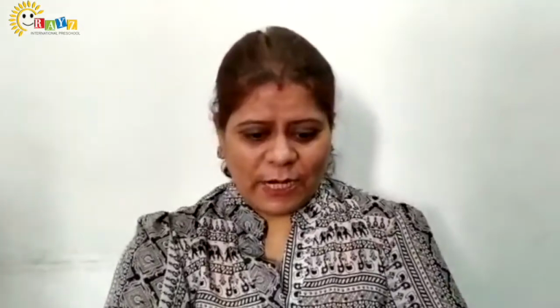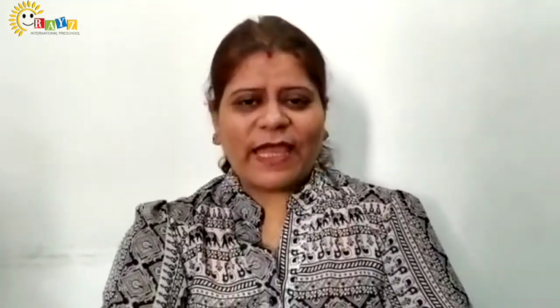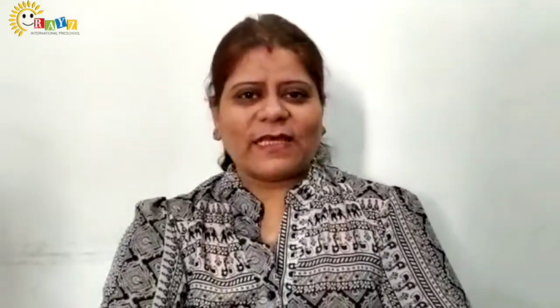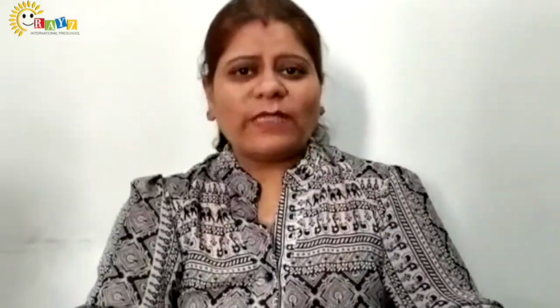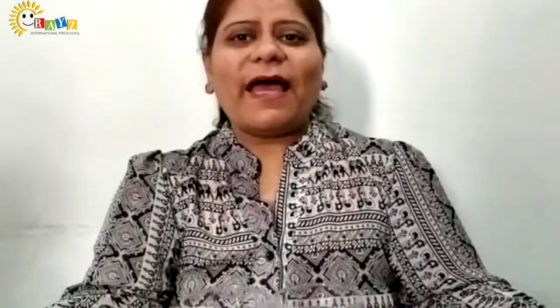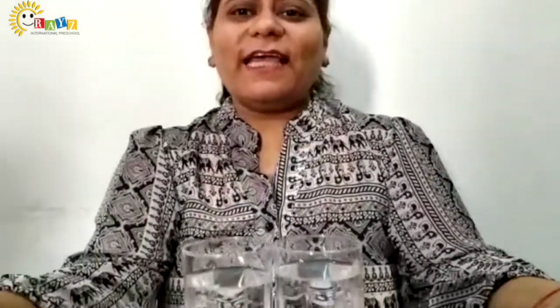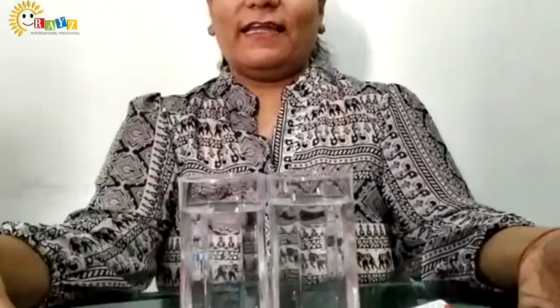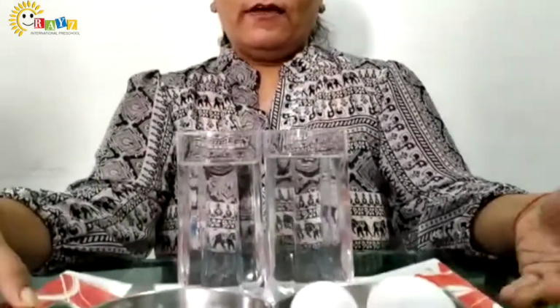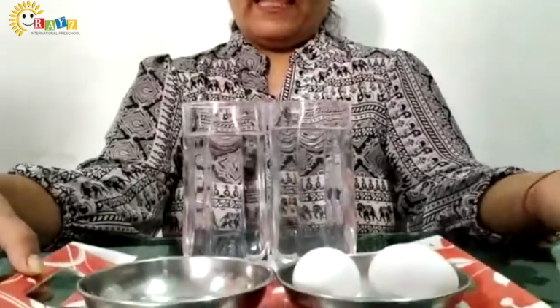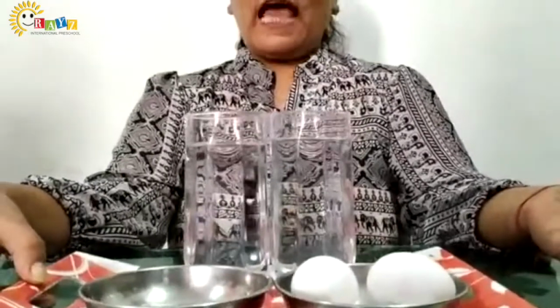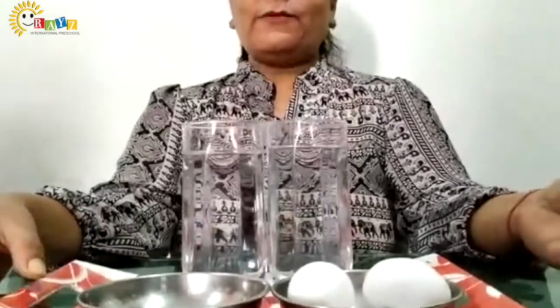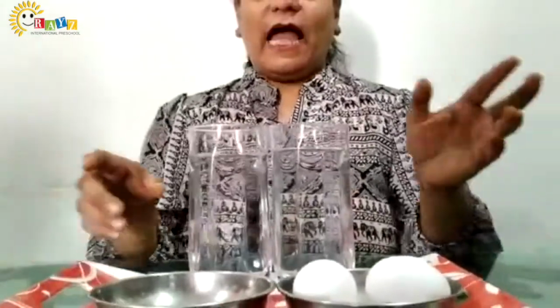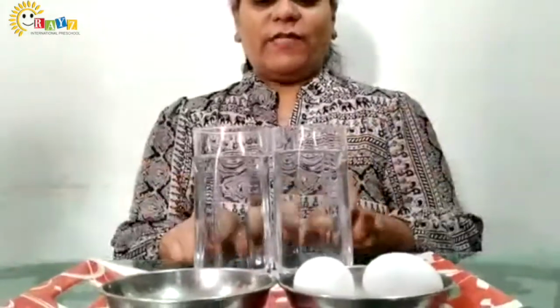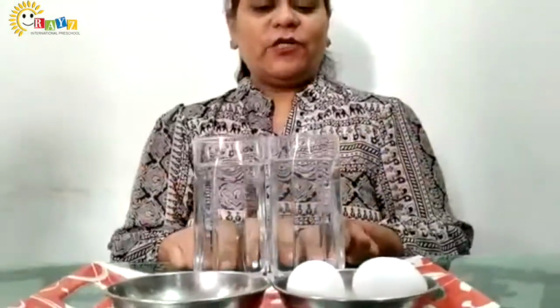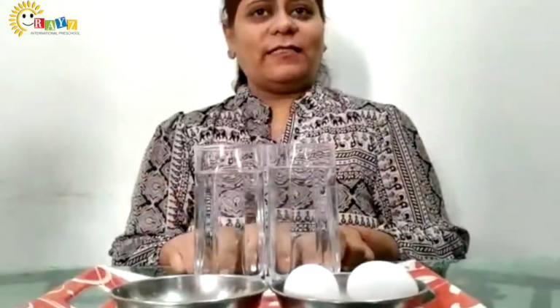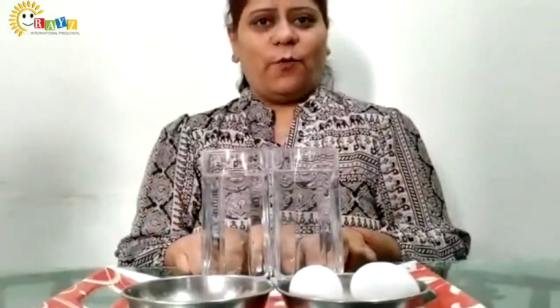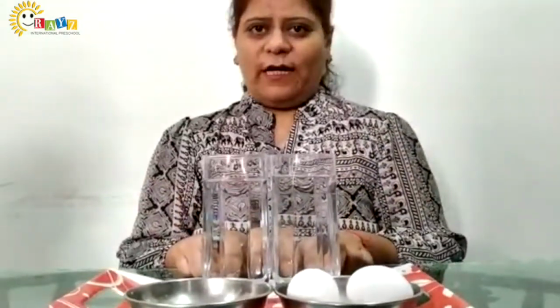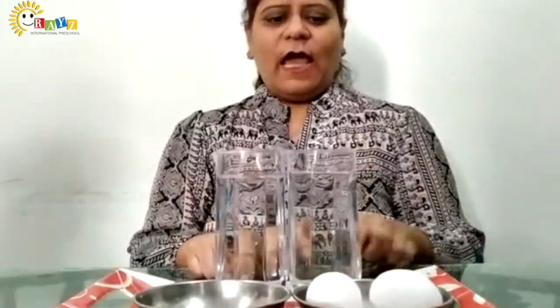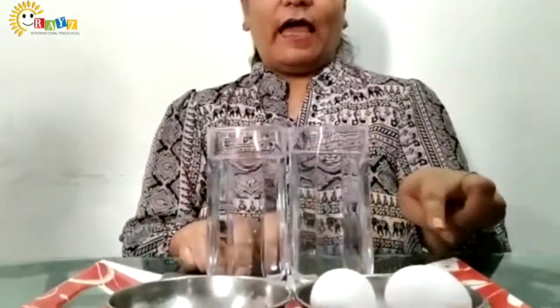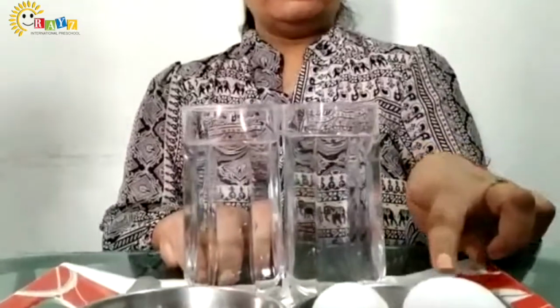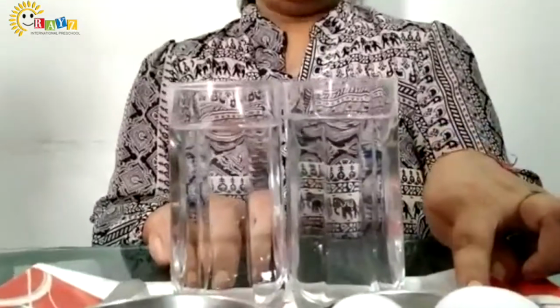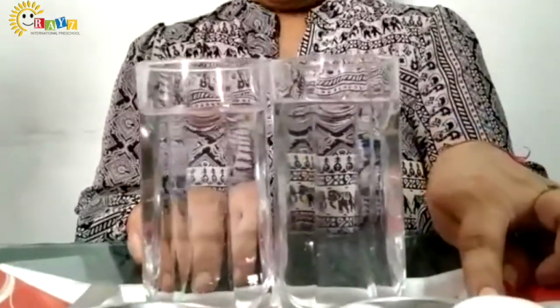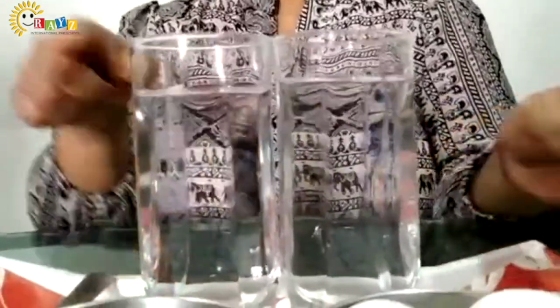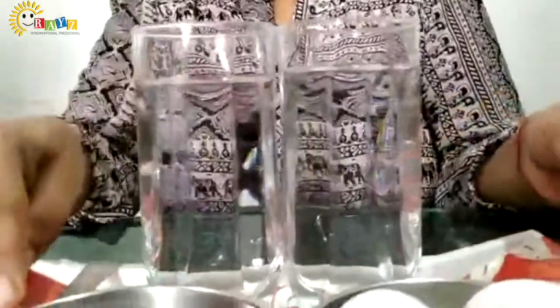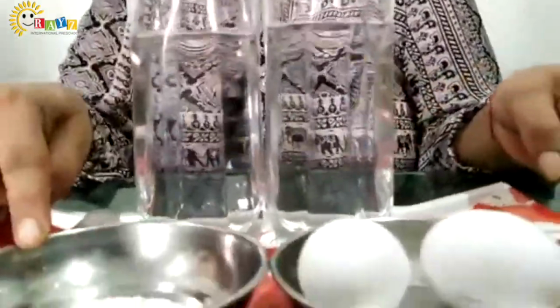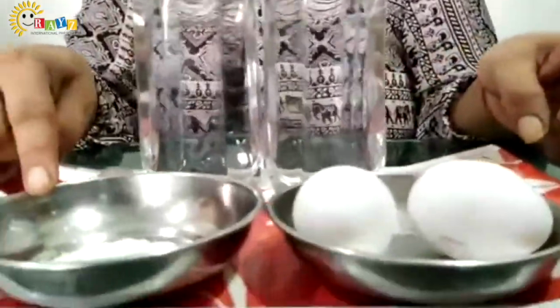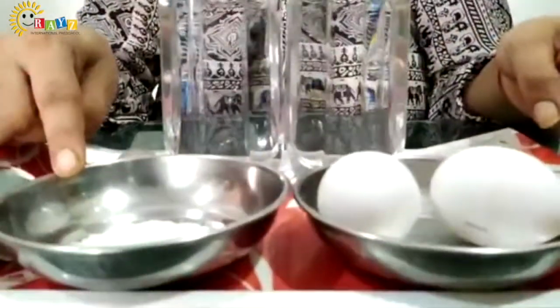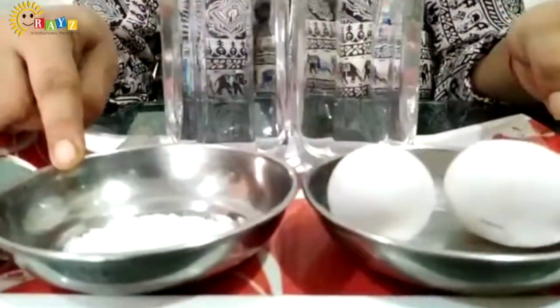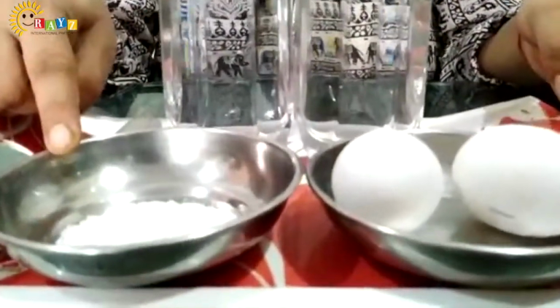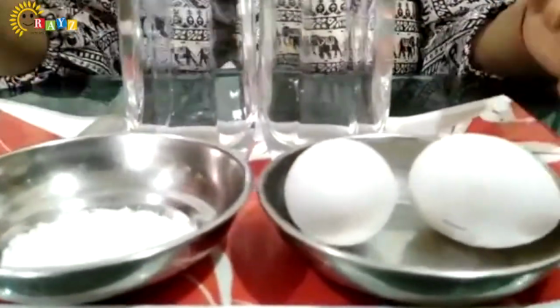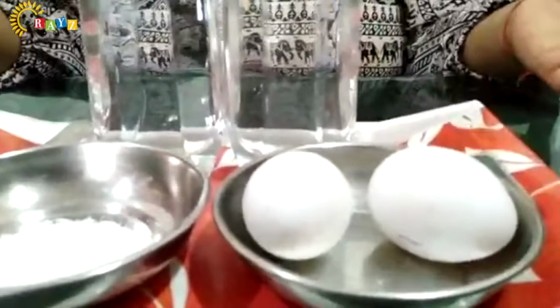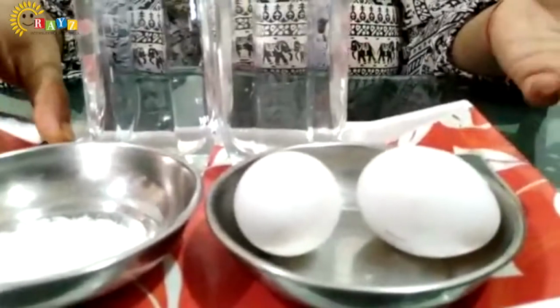Look kids! What has Mam taken? For this activity, I have taken 2 glasses of water, 2 eggs, and some salt. So should I start?